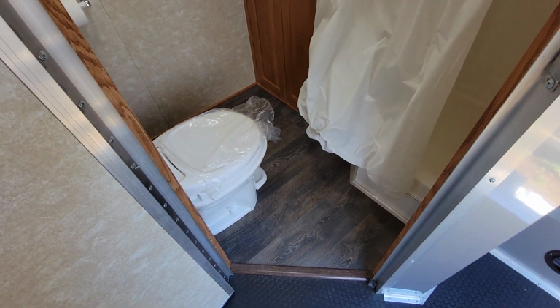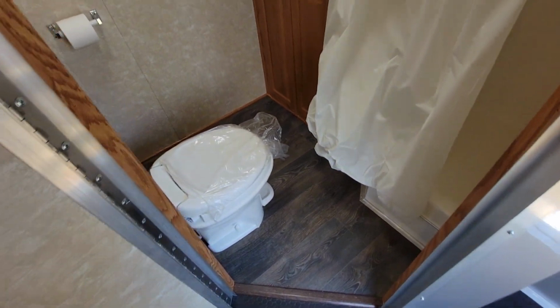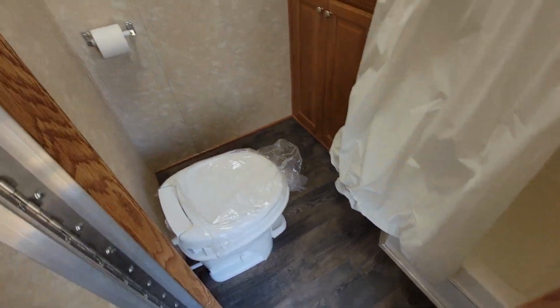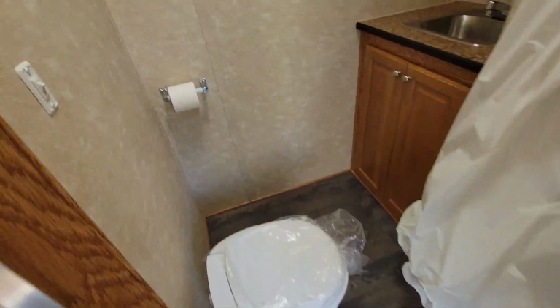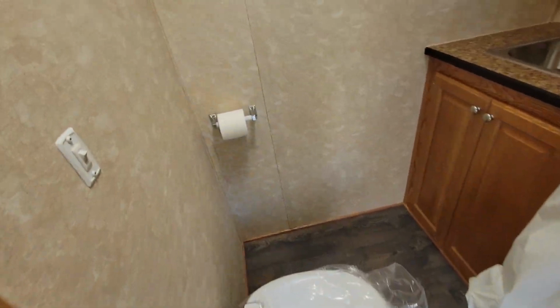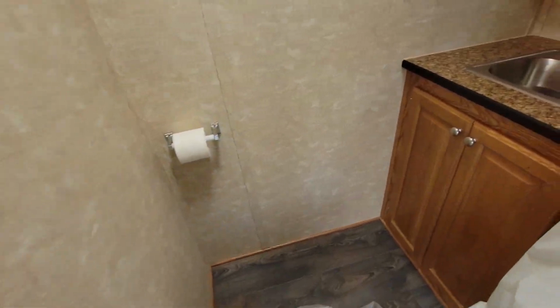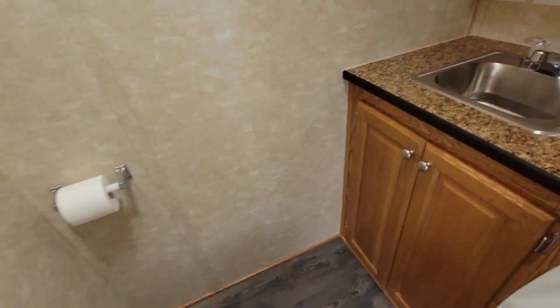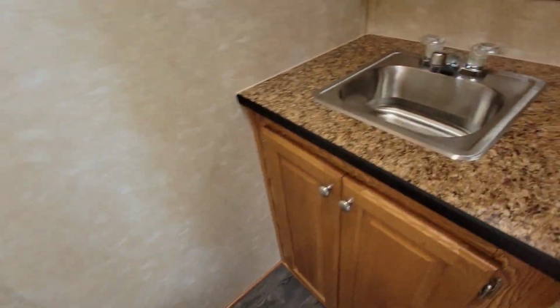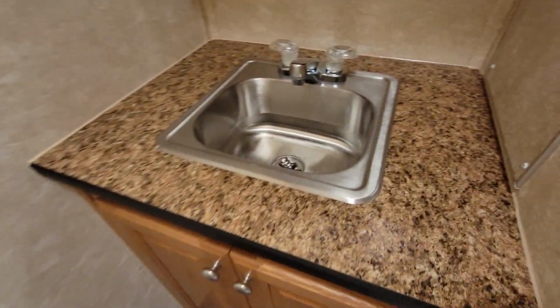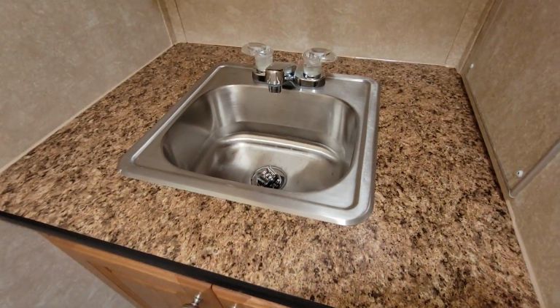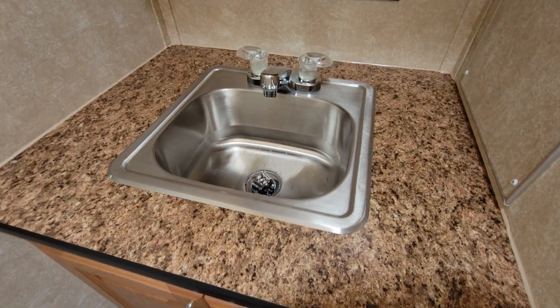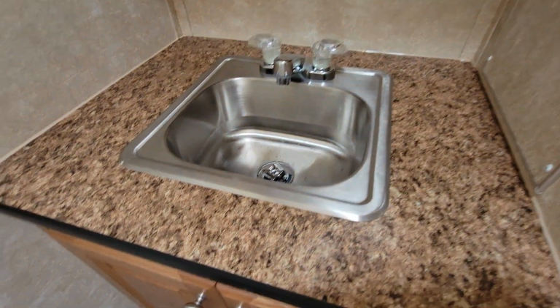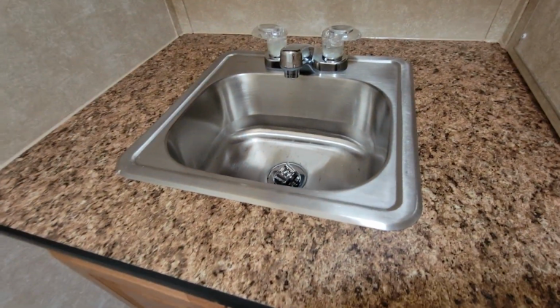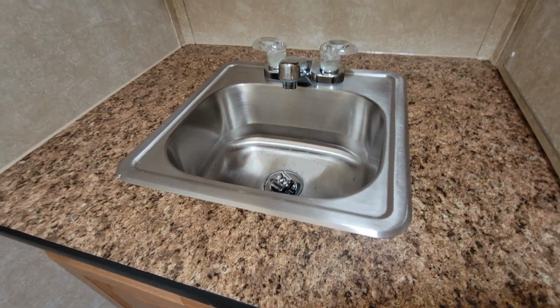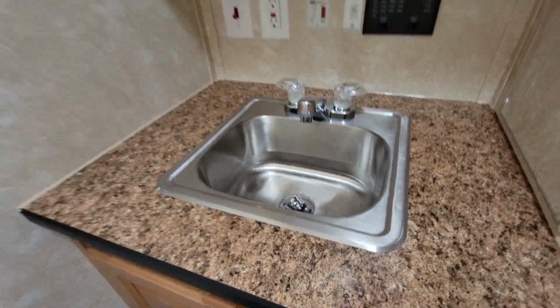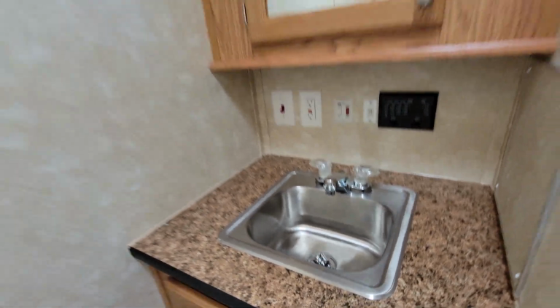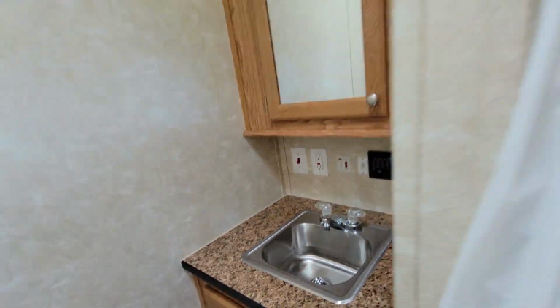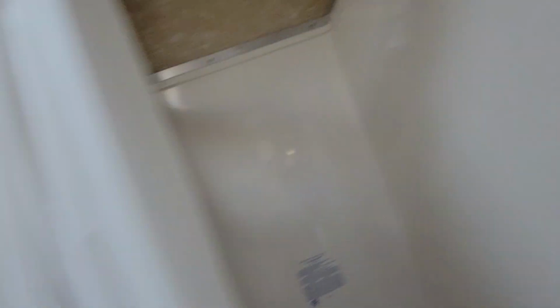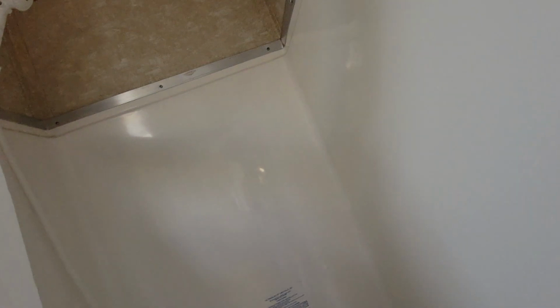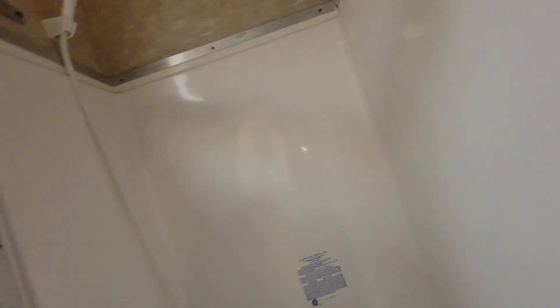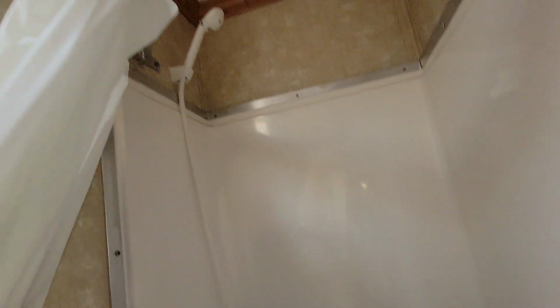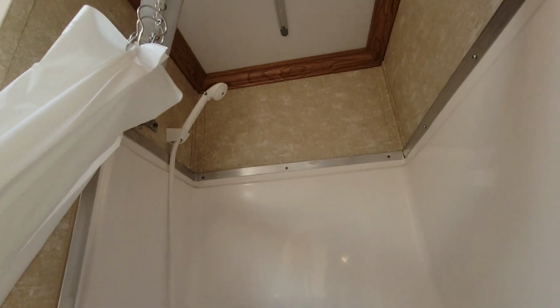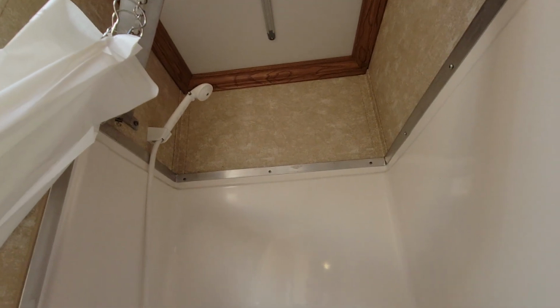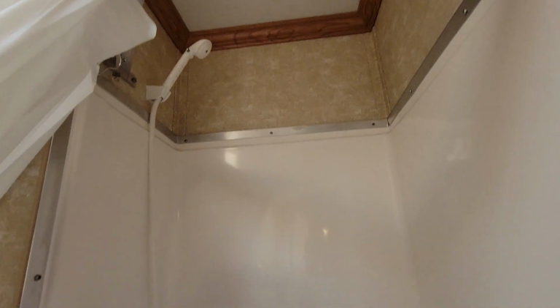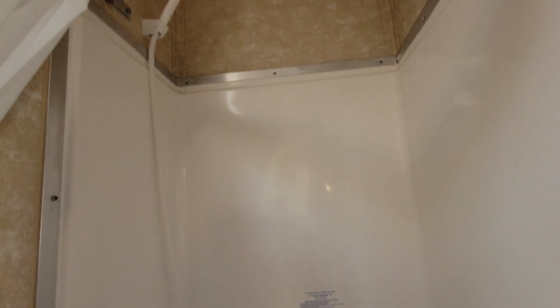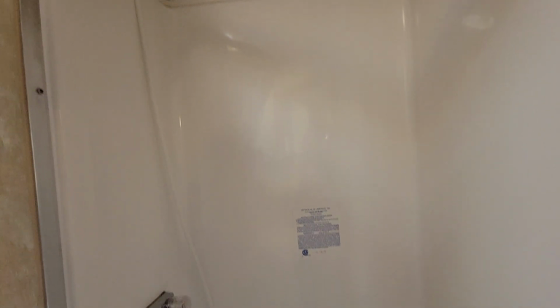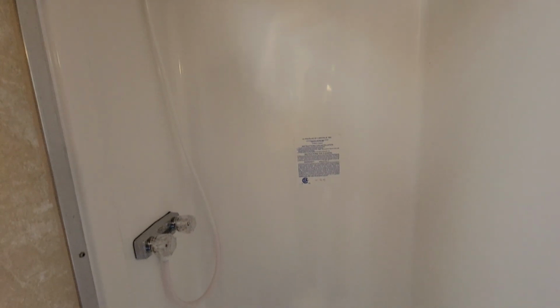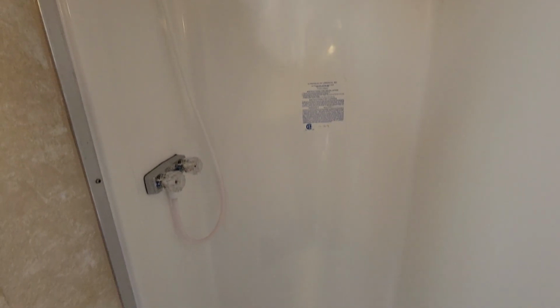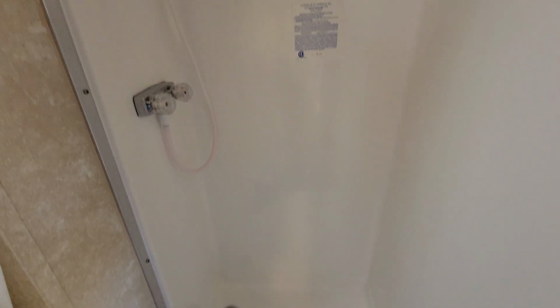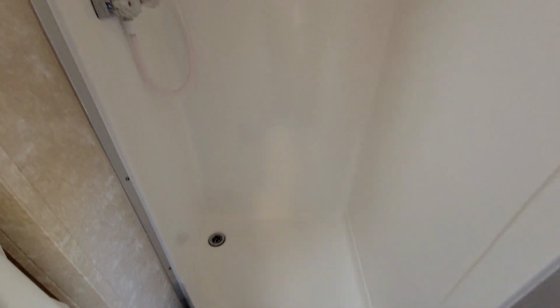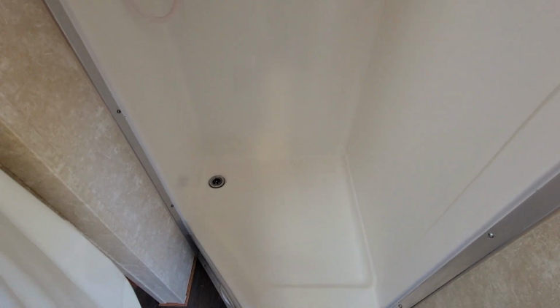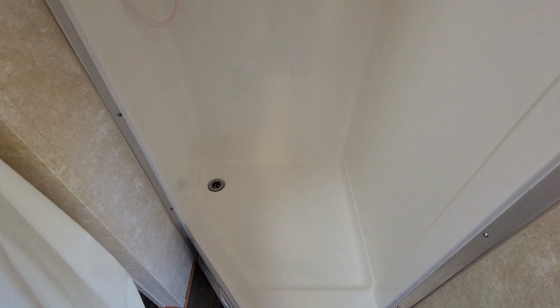The bathroom's never been used. Sink's brand new, full shower. How much fresh water does it hold?